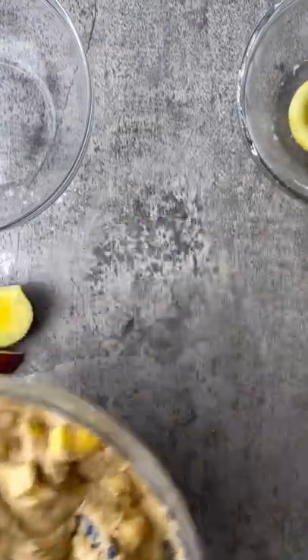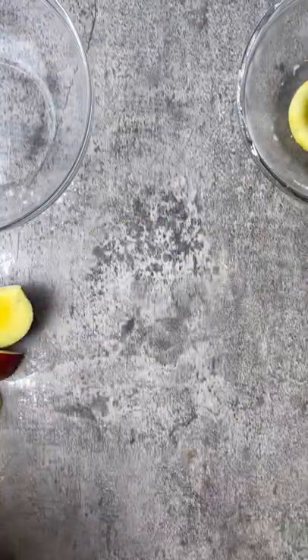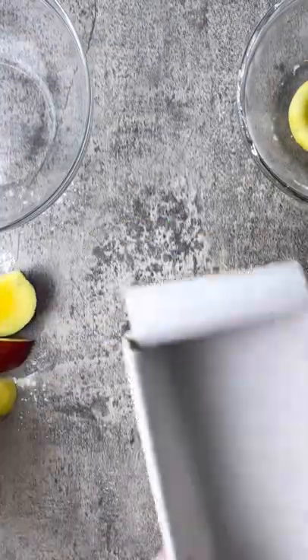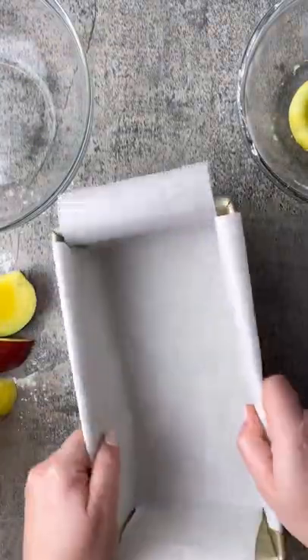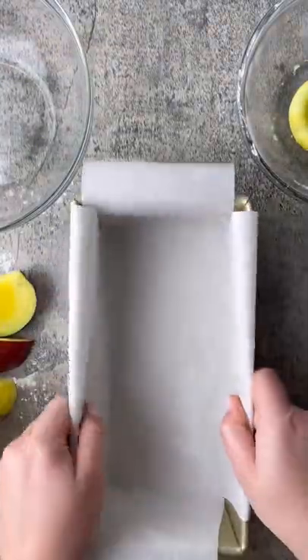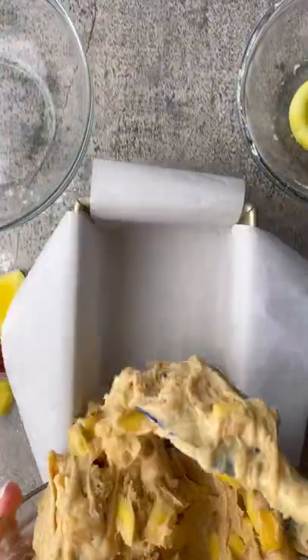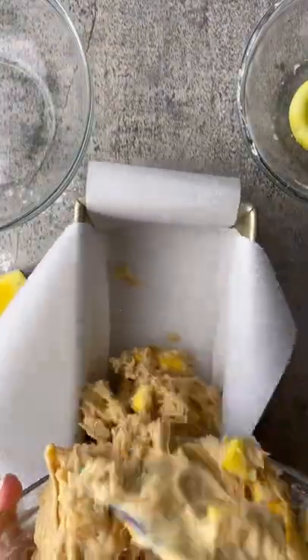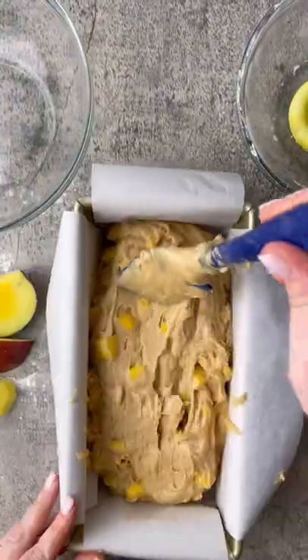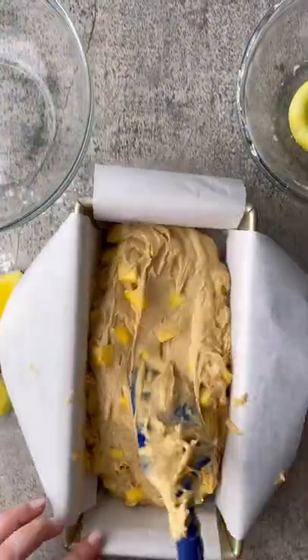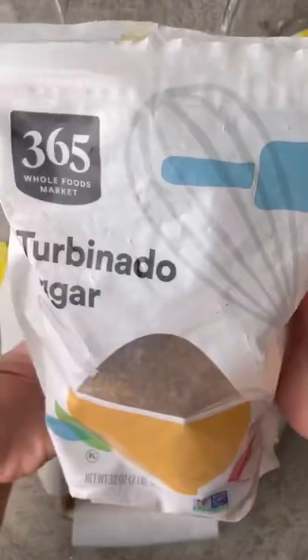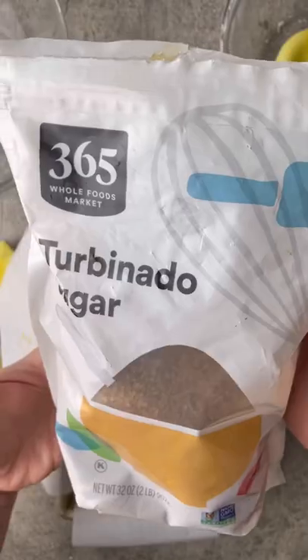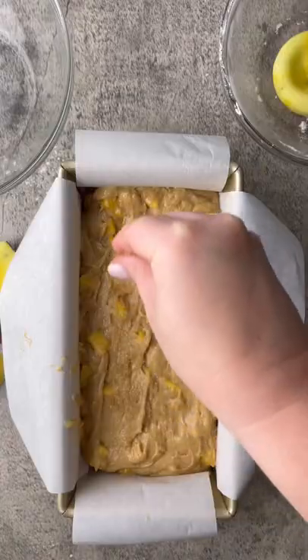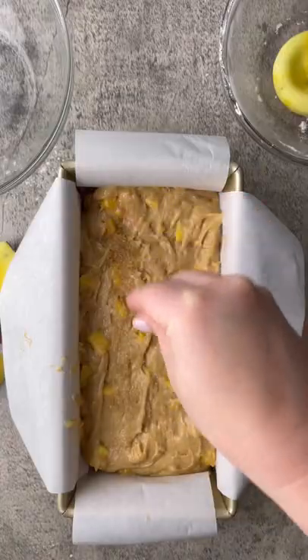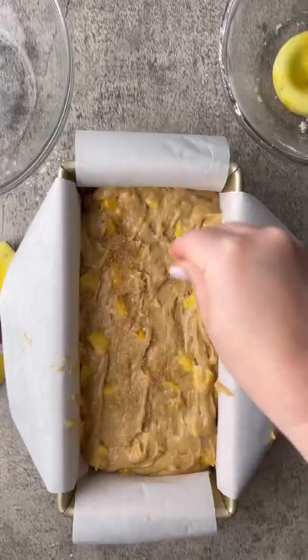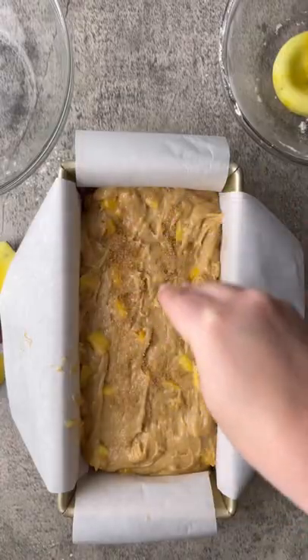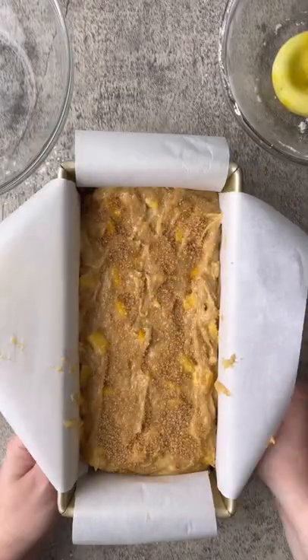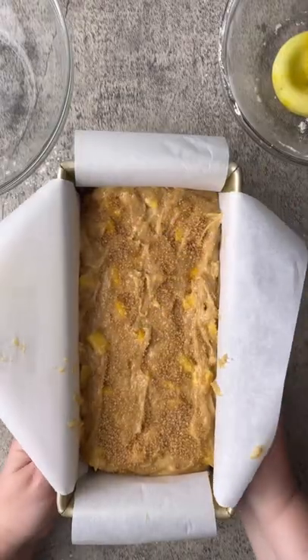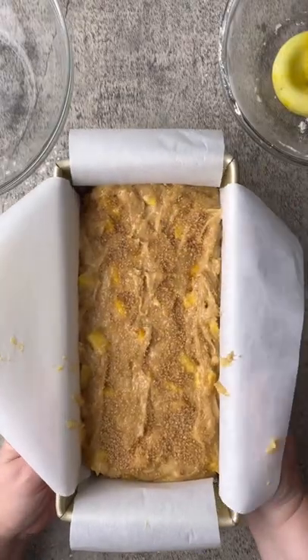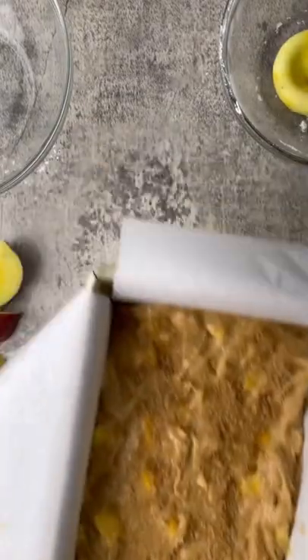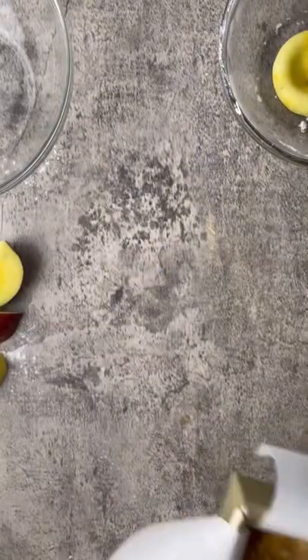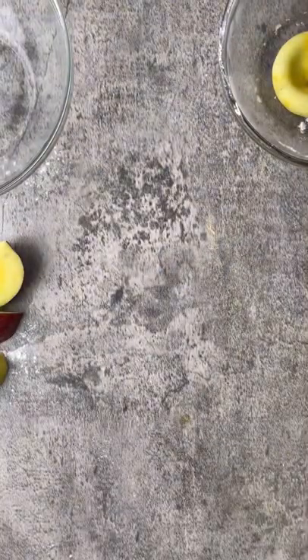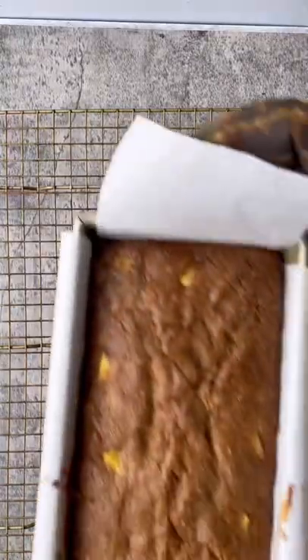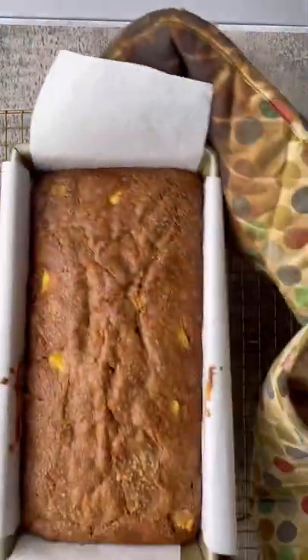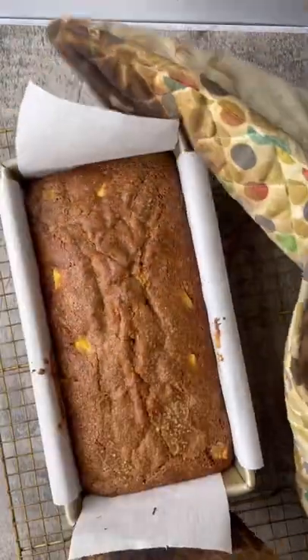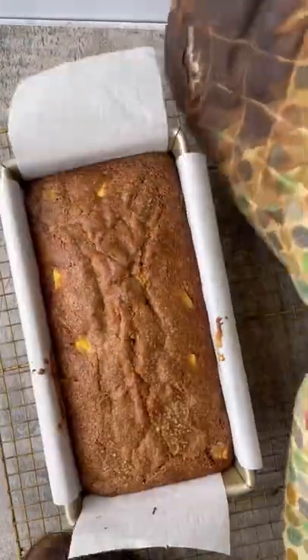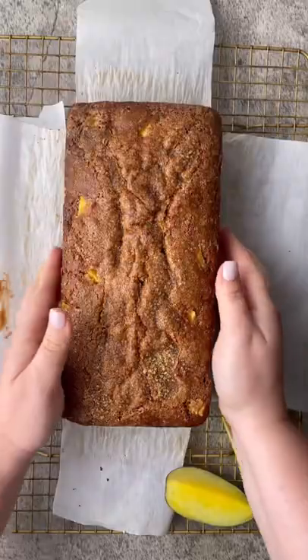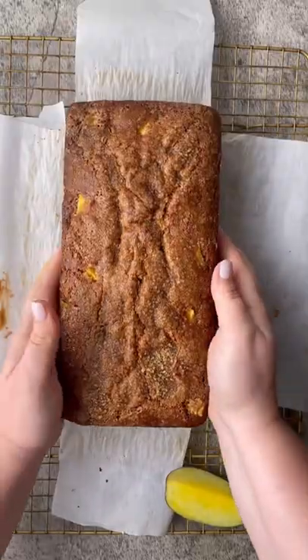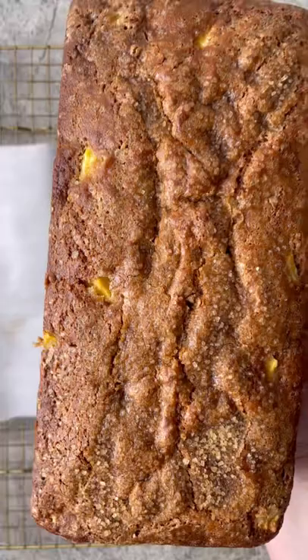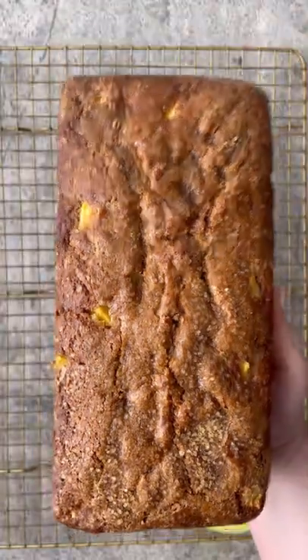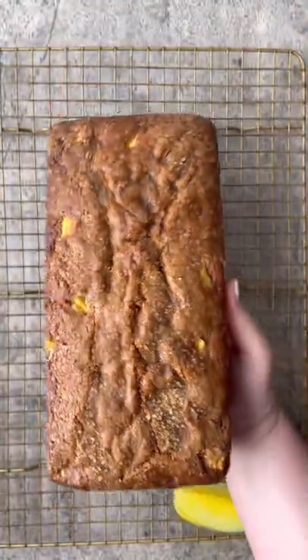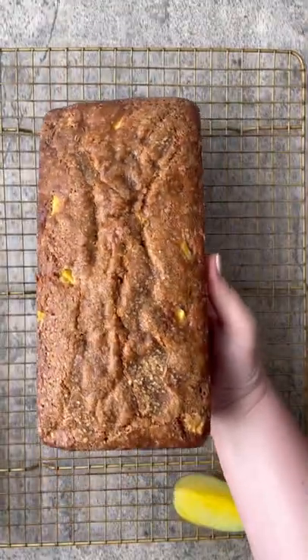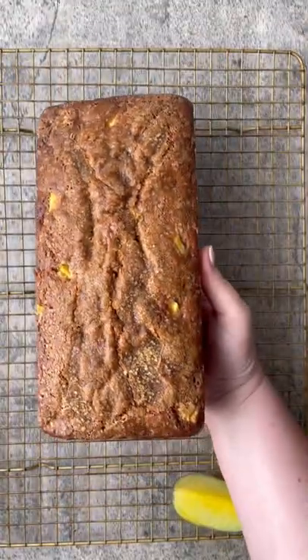Then pour the batter into a parchment paper lined bread tin and top it with some turbinado sugar. You're going to bake this at 350 for about an hour until it's lovely and golden brown.